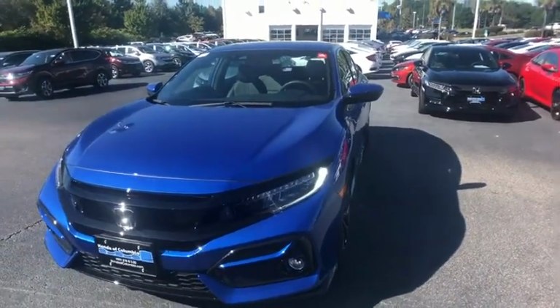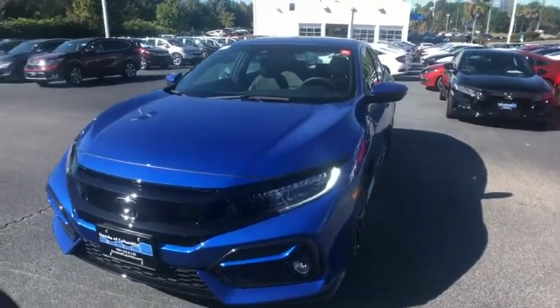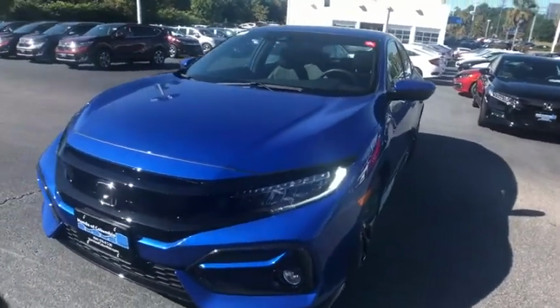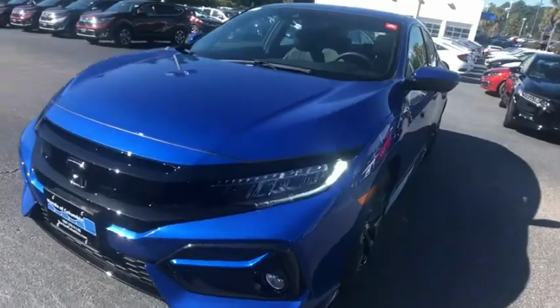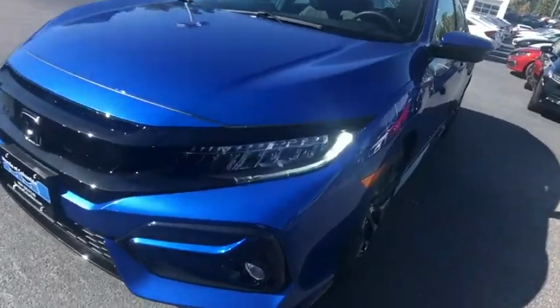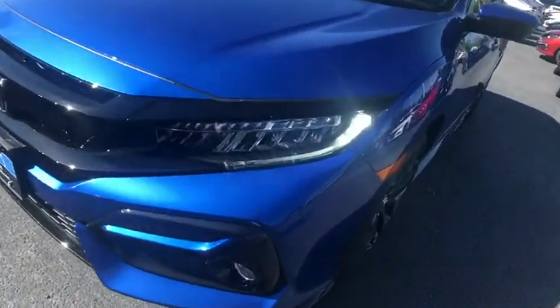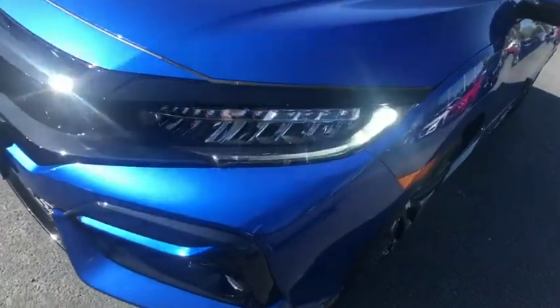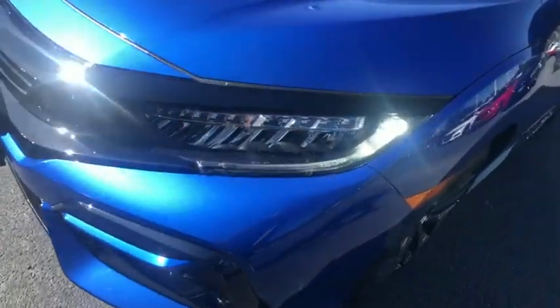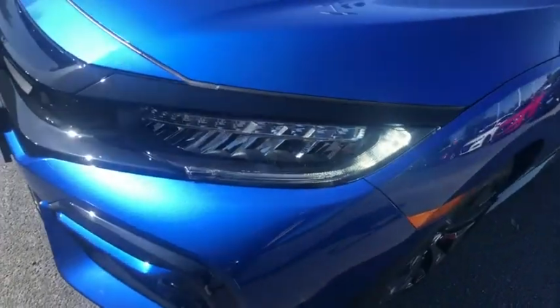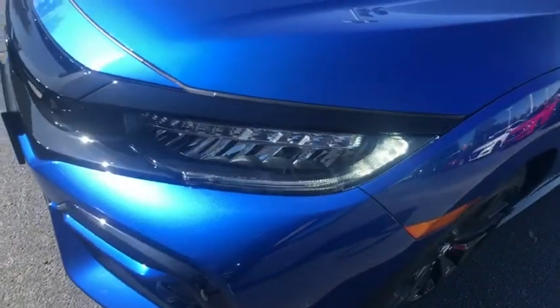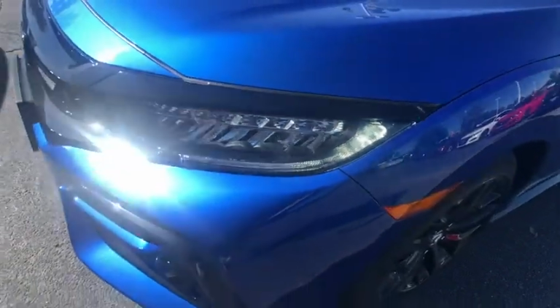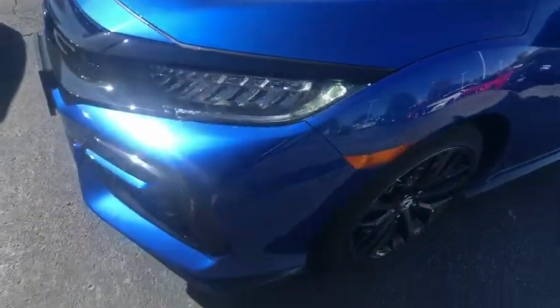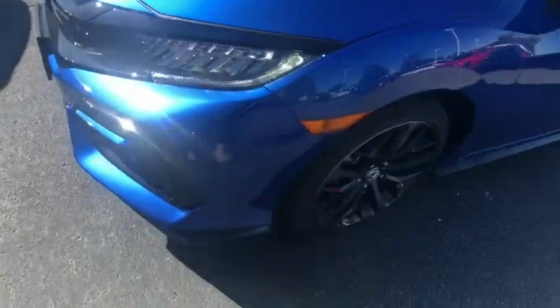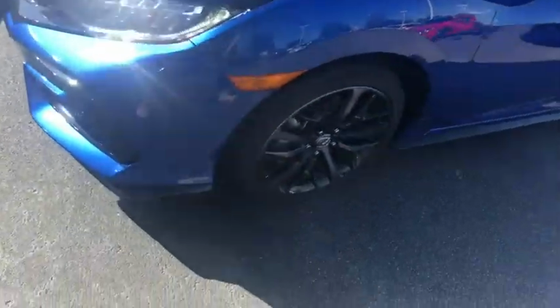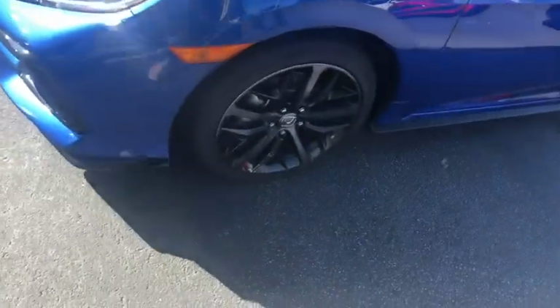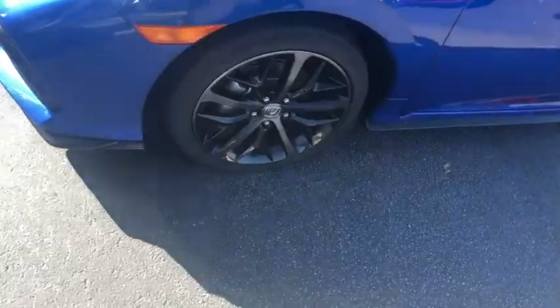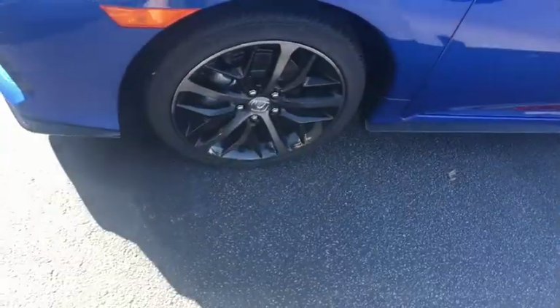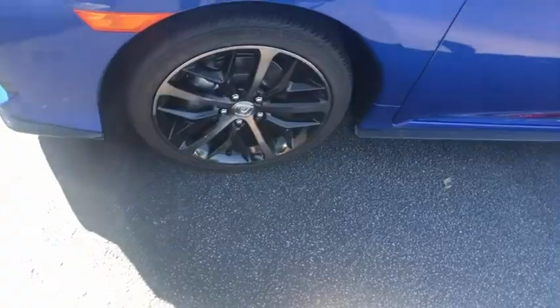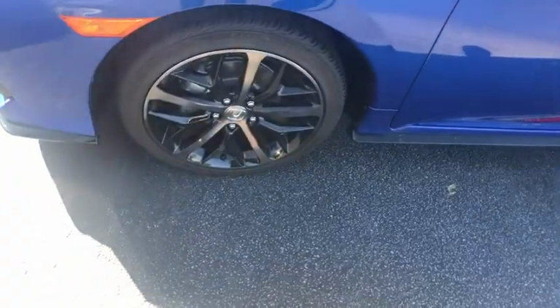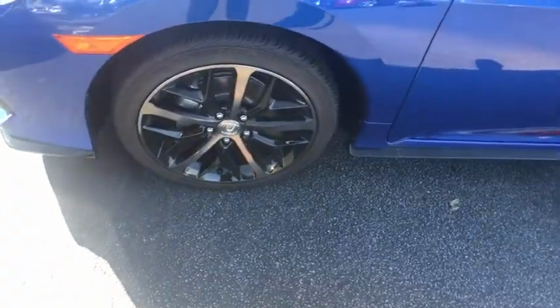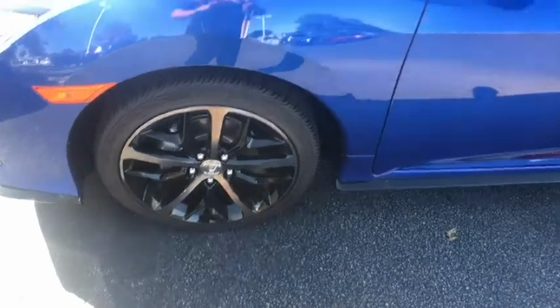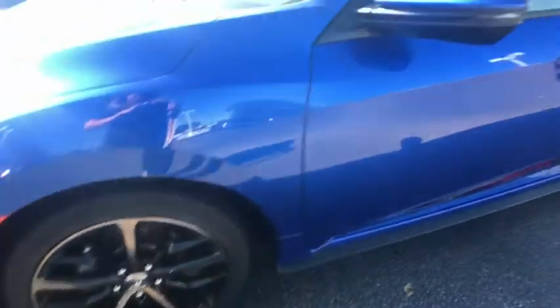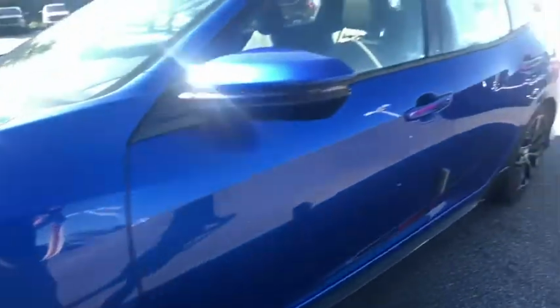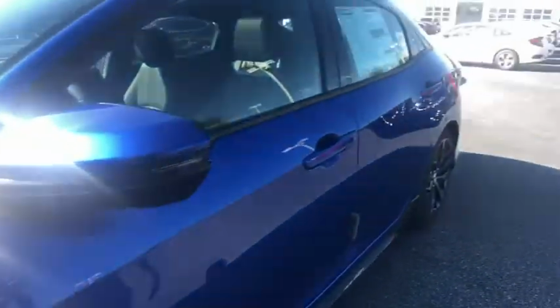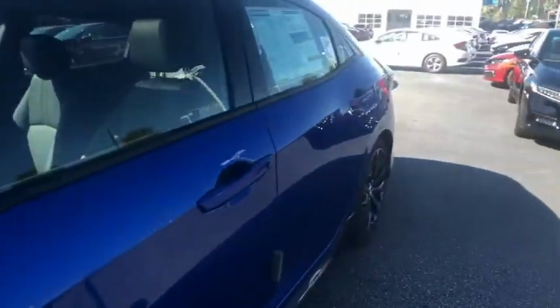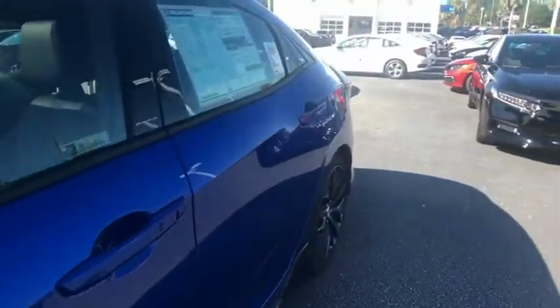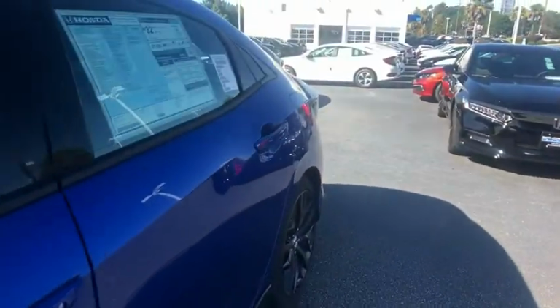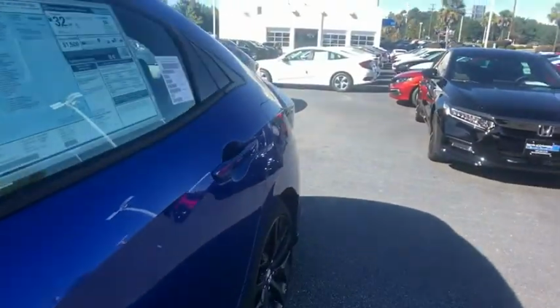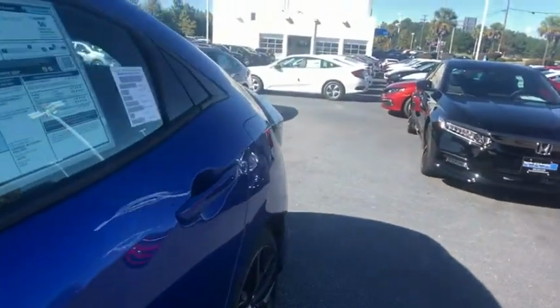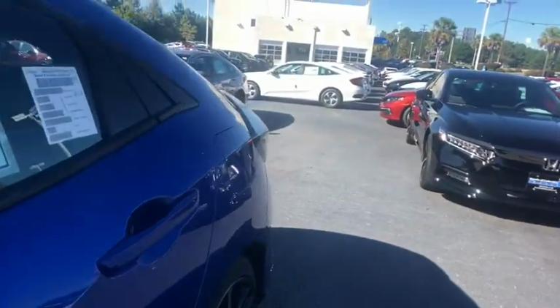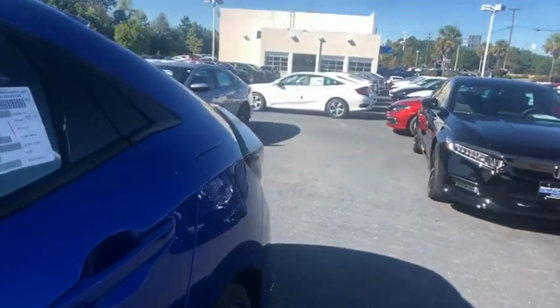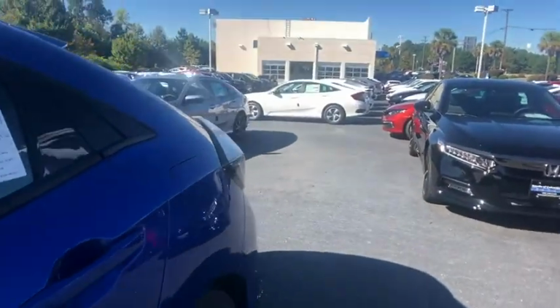Security system, electronic stability control, trip computer, heated front seat, compass, leather seats, power moonroof, remote keyless entry, tachometer.